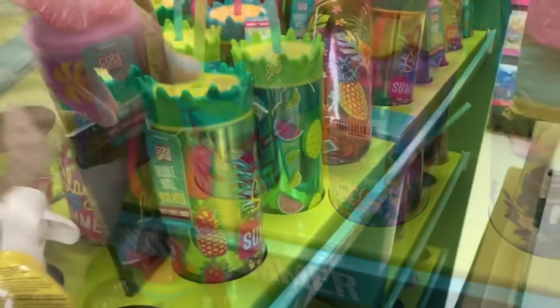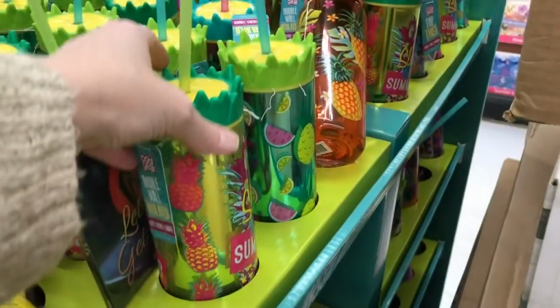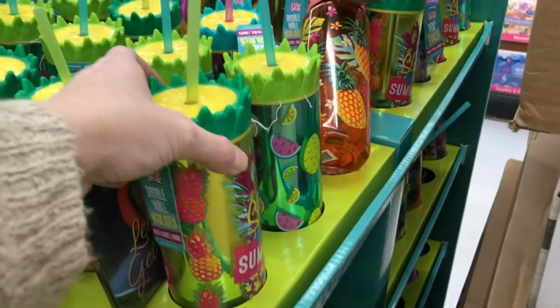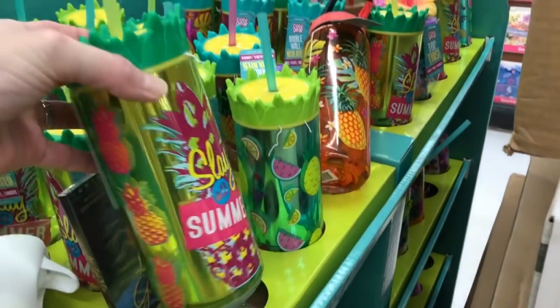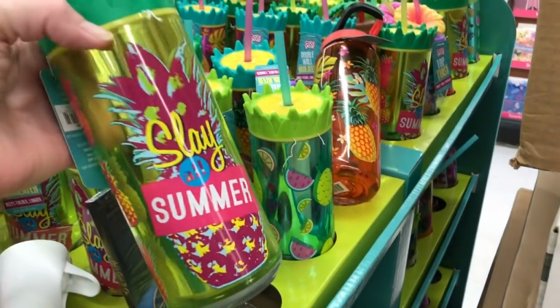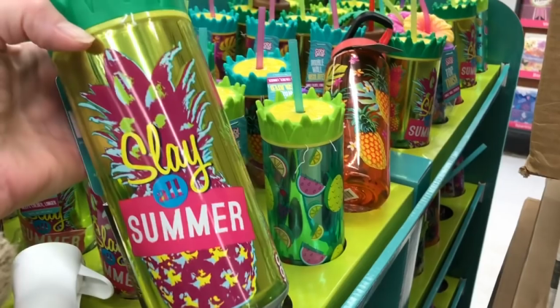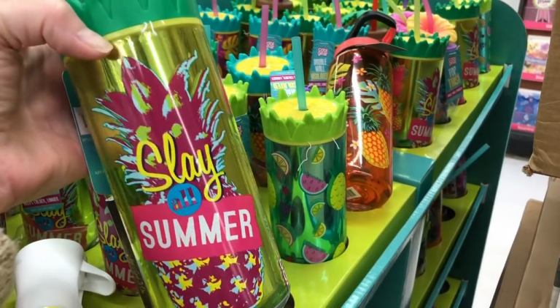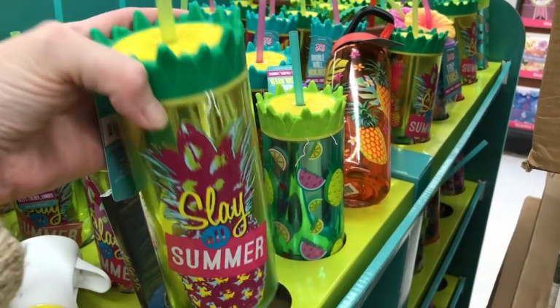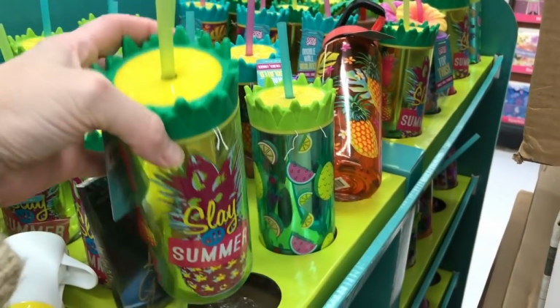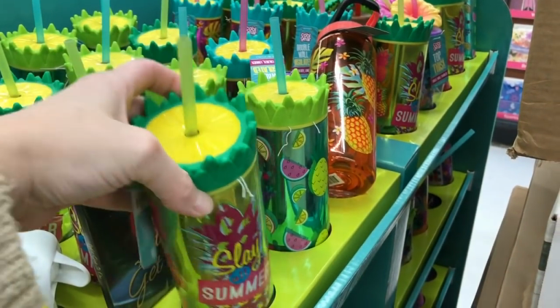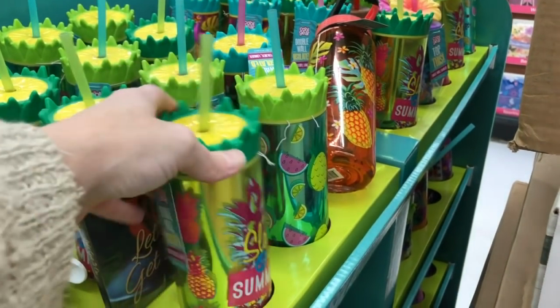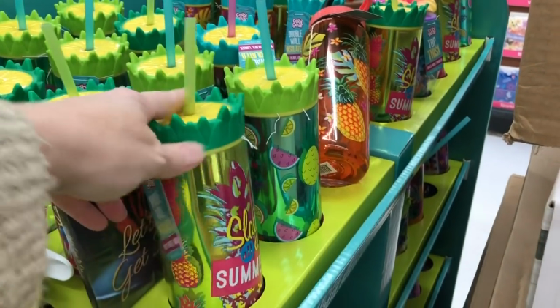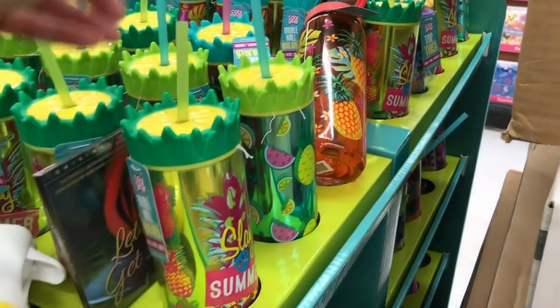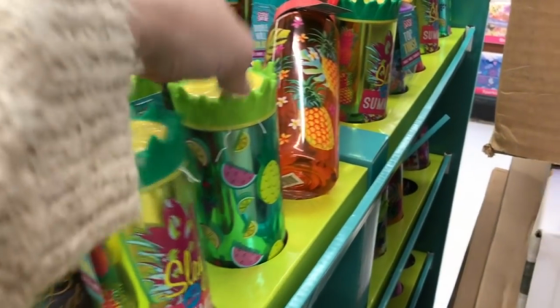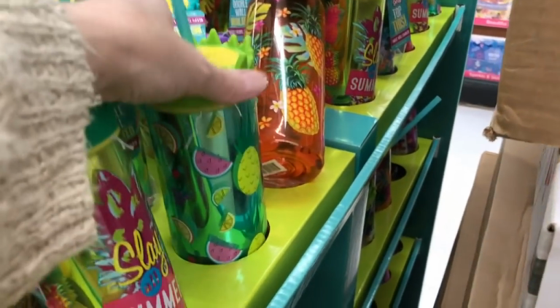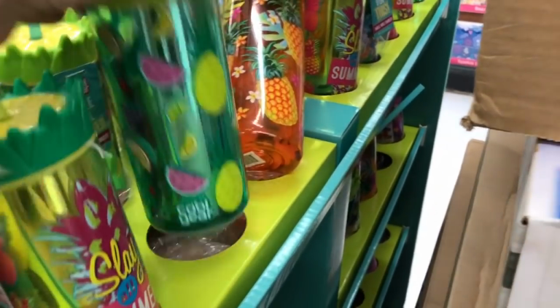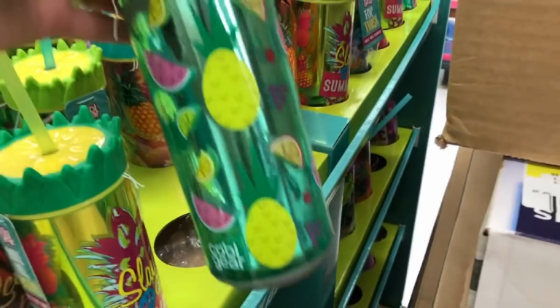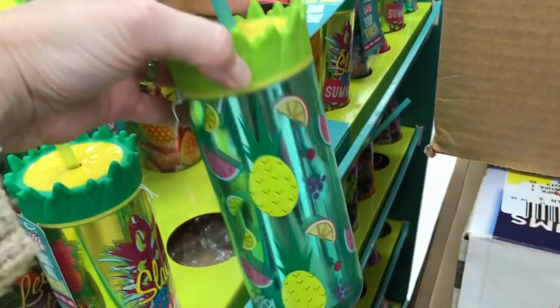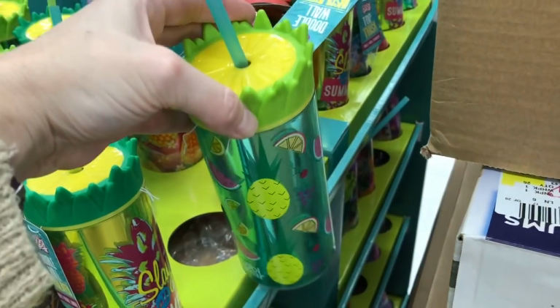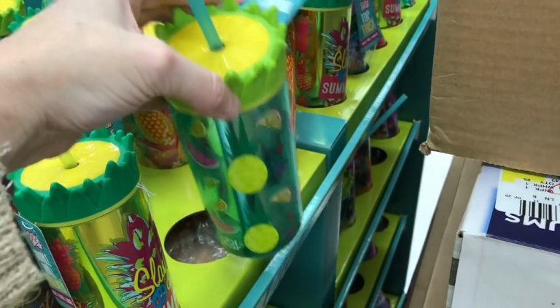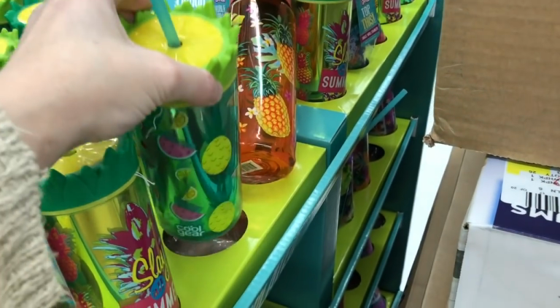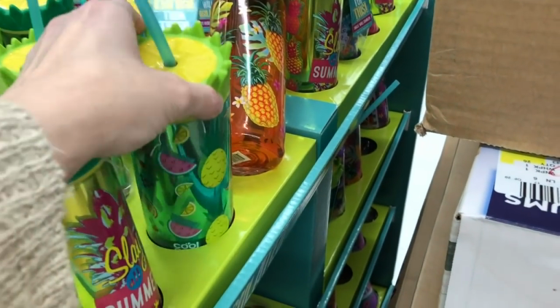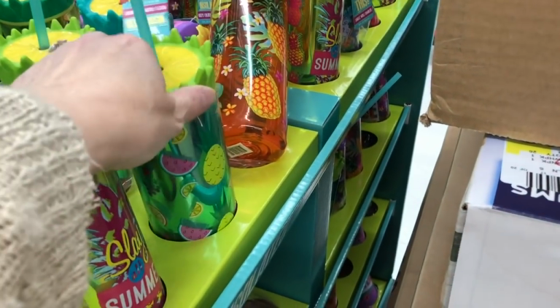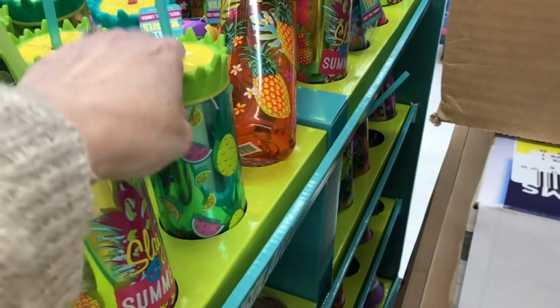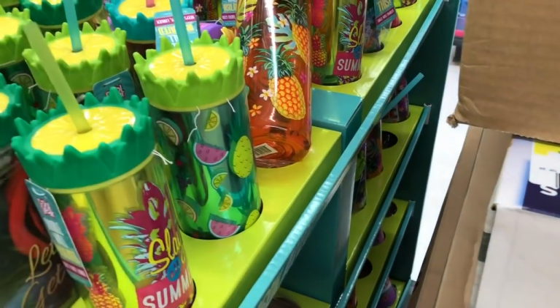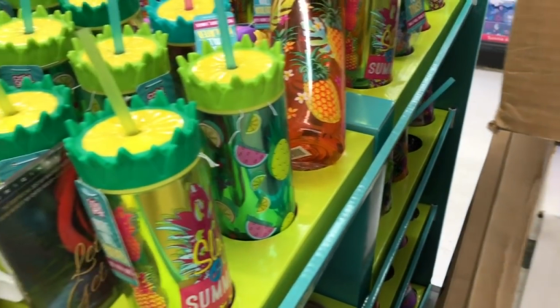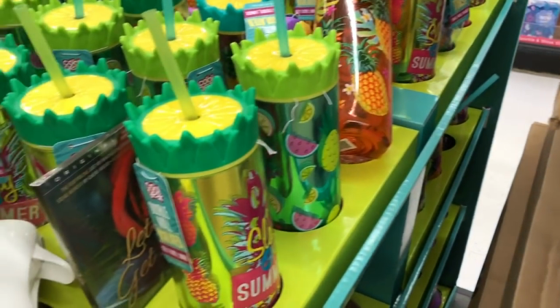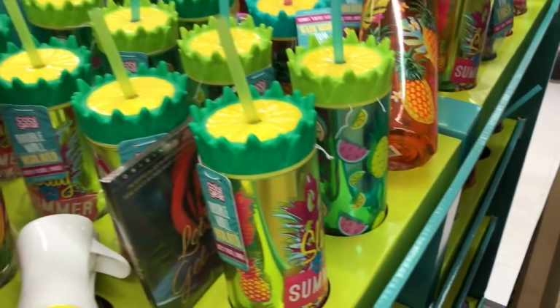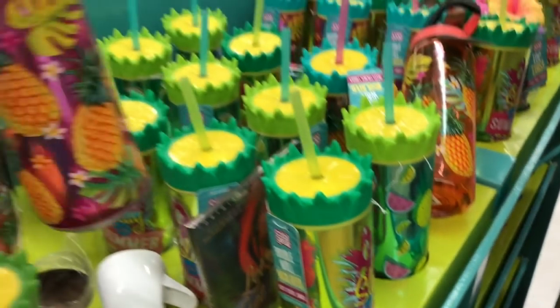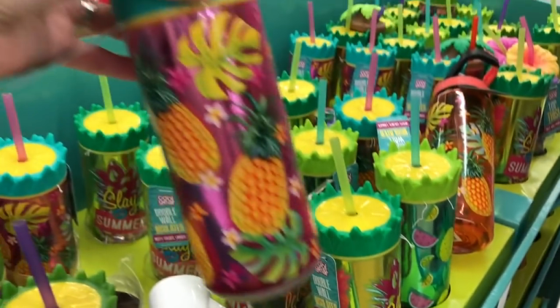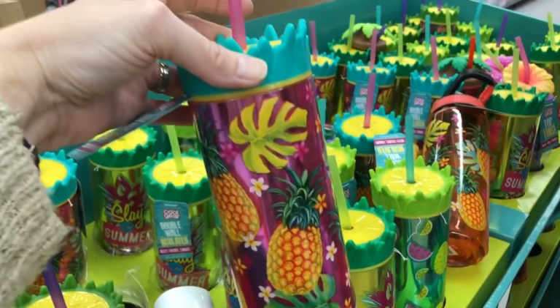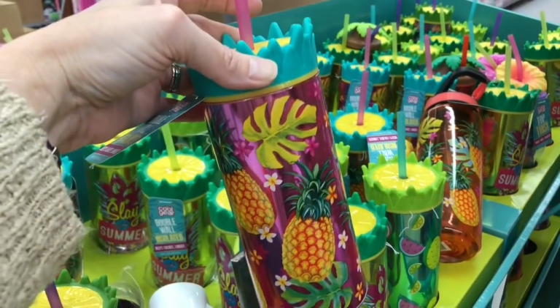On the opposite side, they had a different kind of tumbler. These are geared more towards your older kids or your teens, so this would definitely be something that I think my girls would really like.